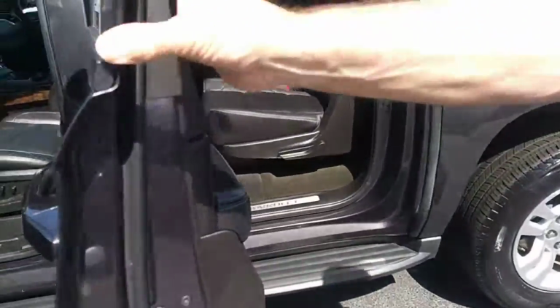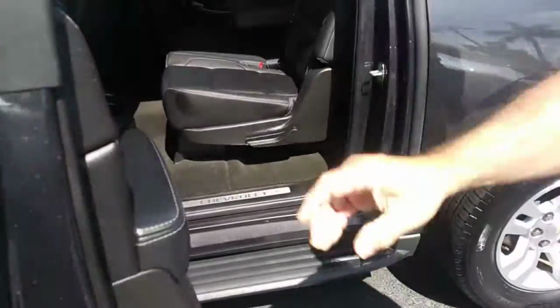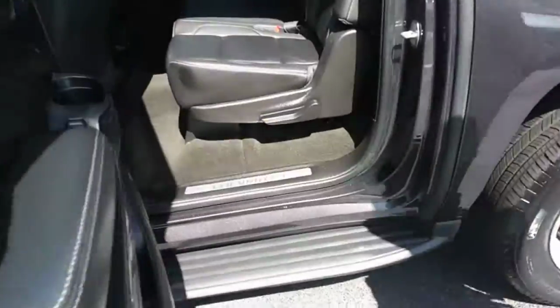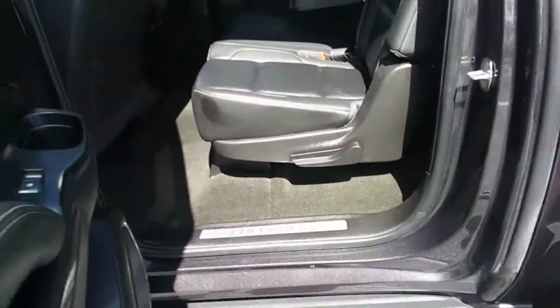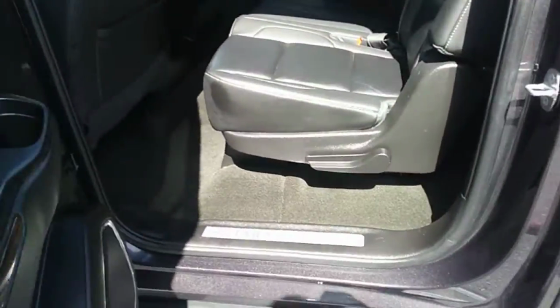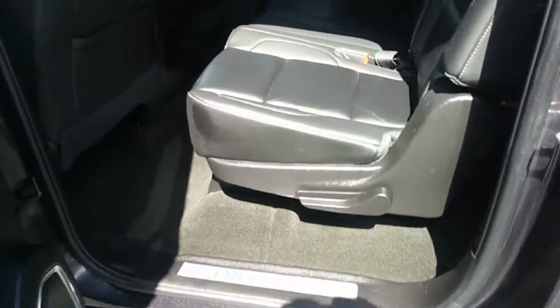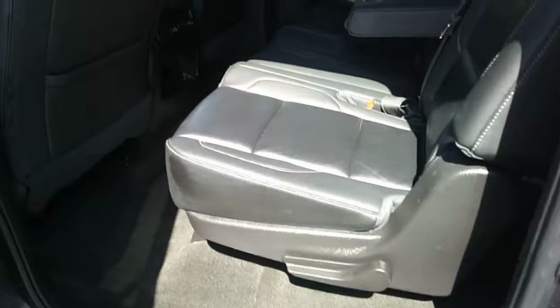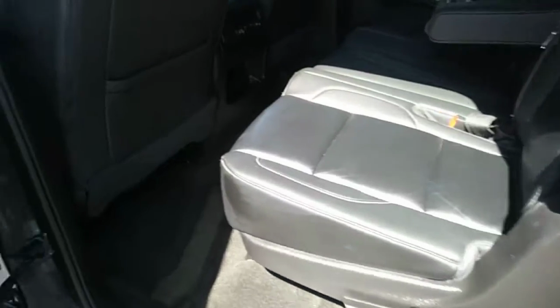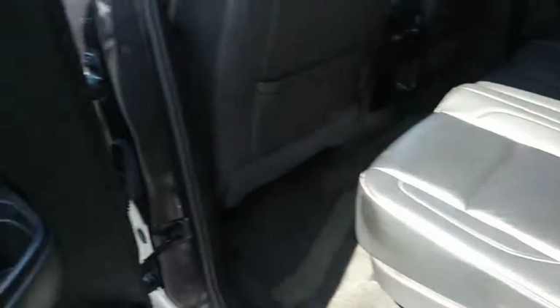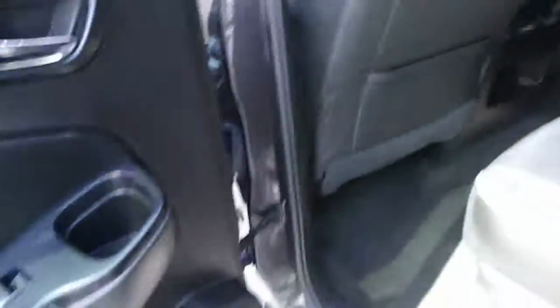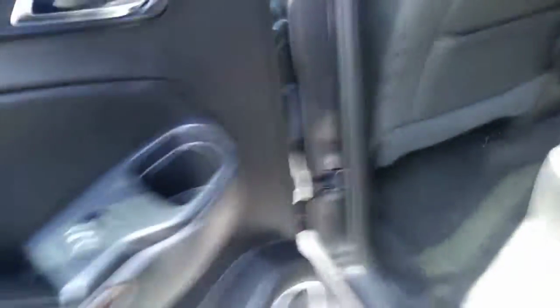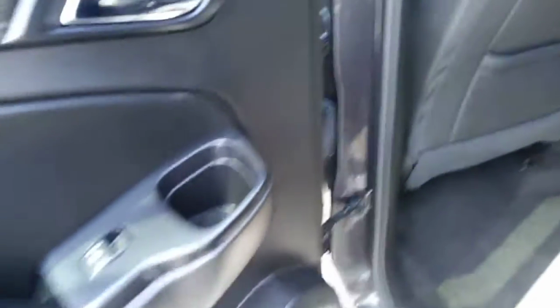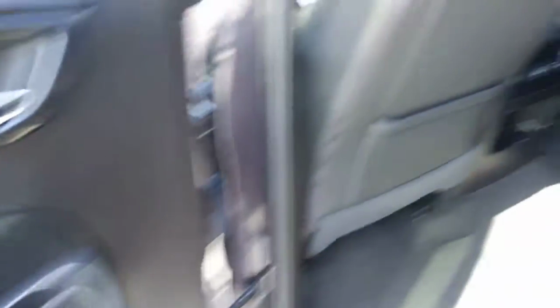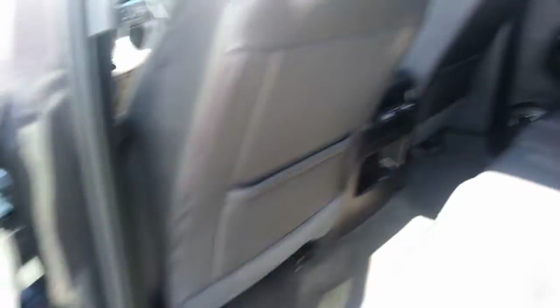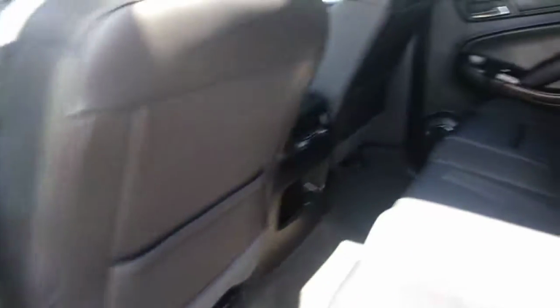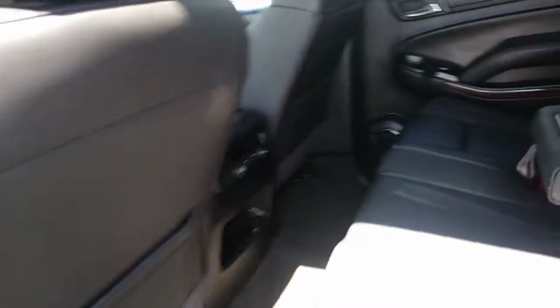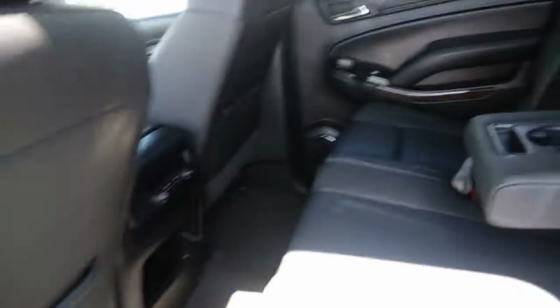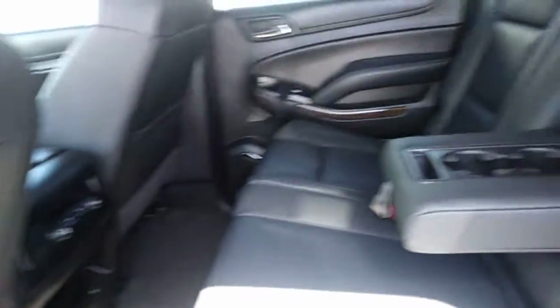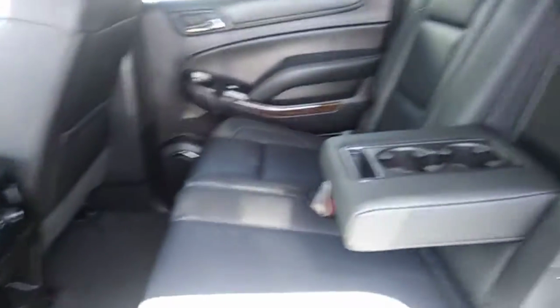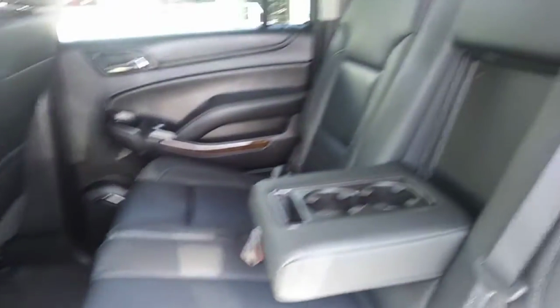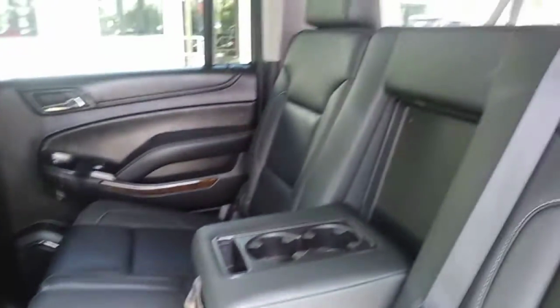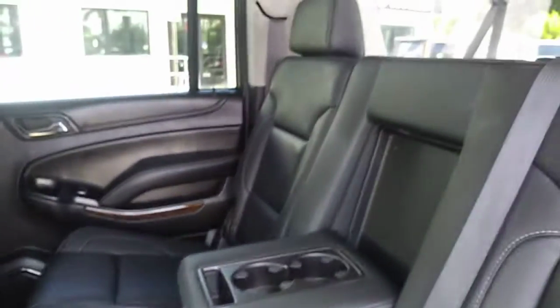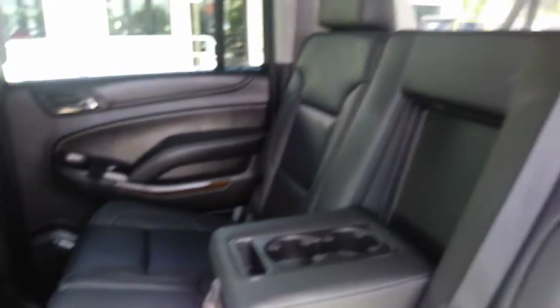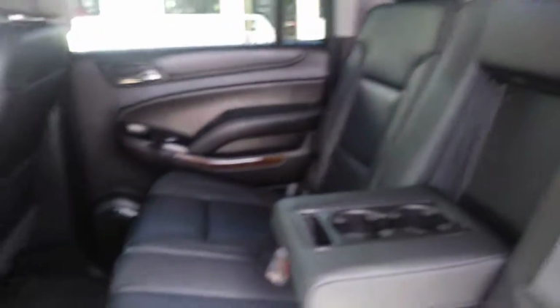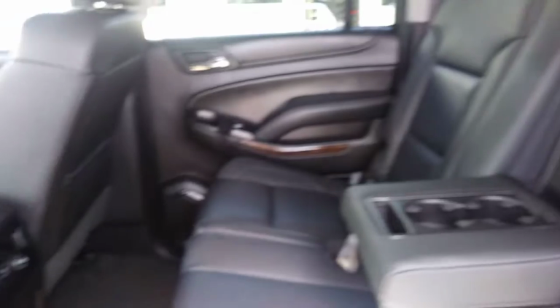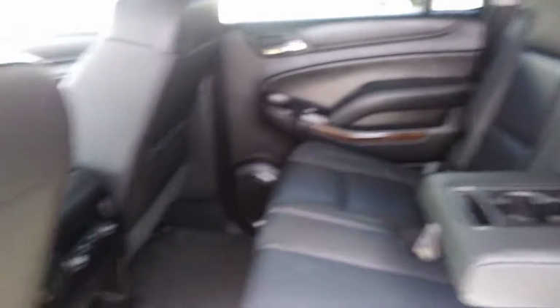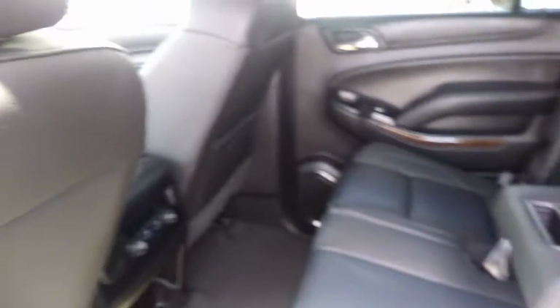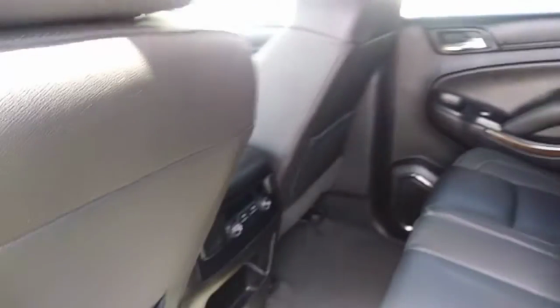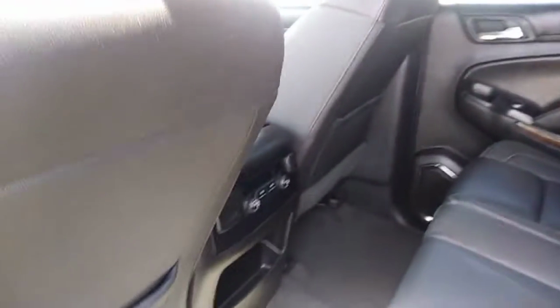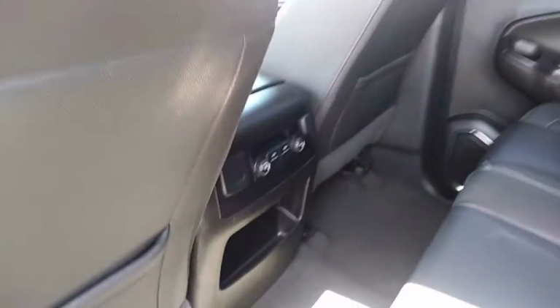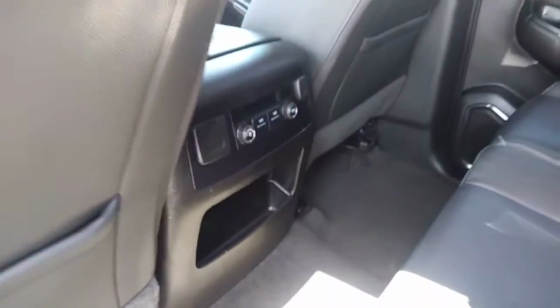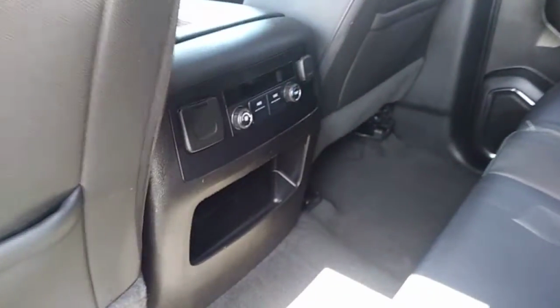In the back, you'll see again great leather. Lots of room between the seats. Comfortable. Separate AC for the back.